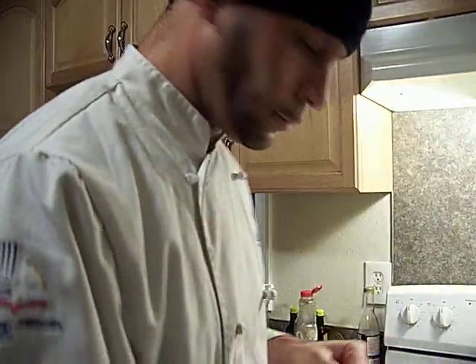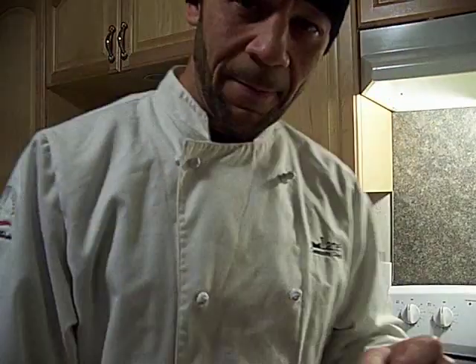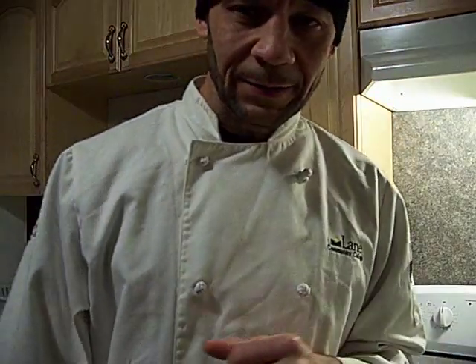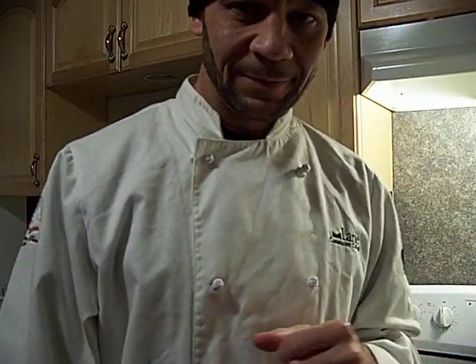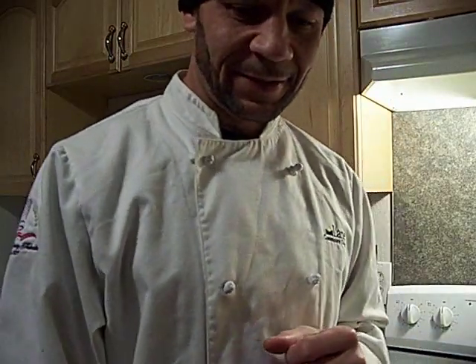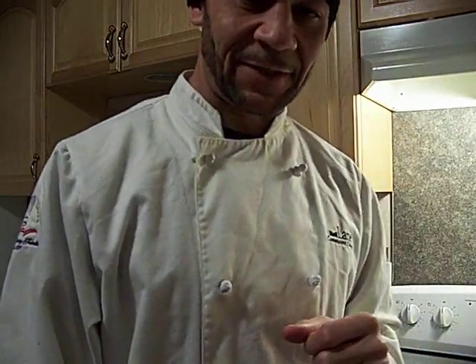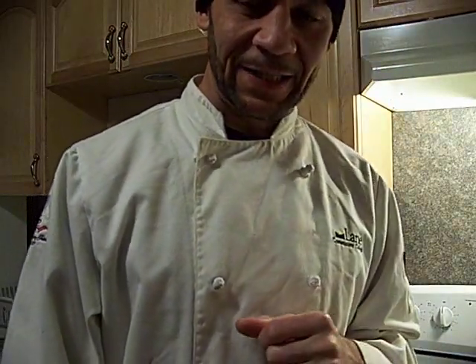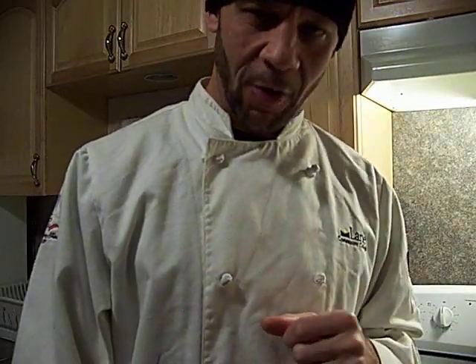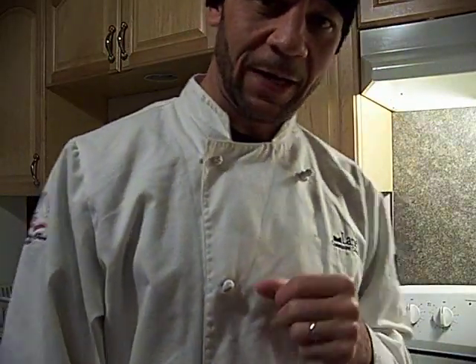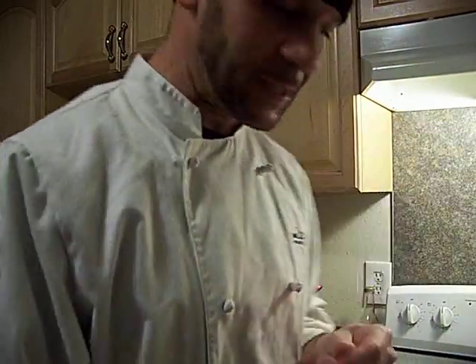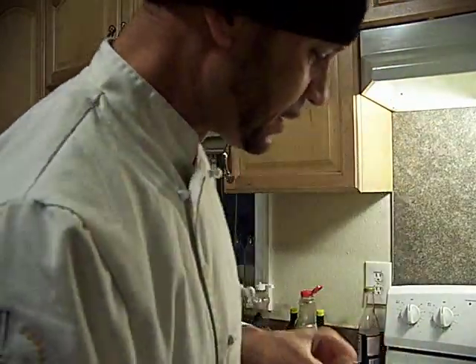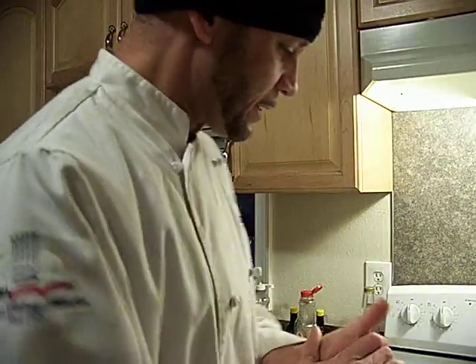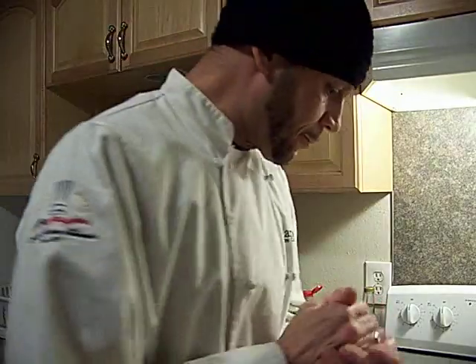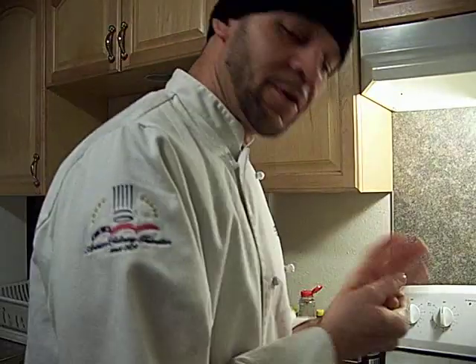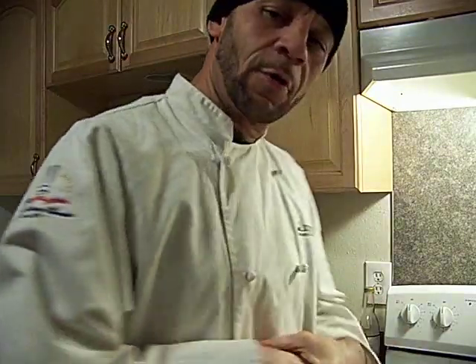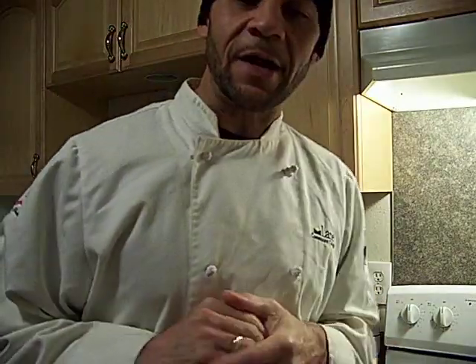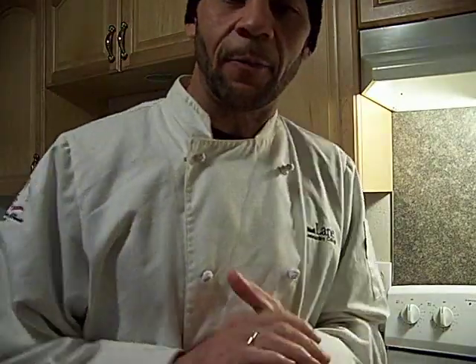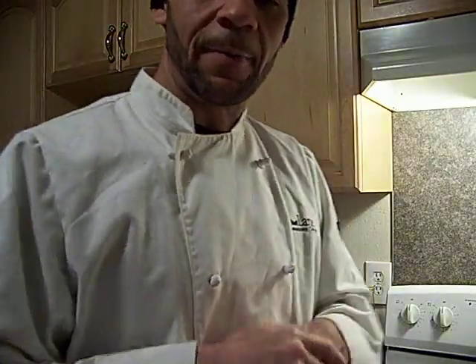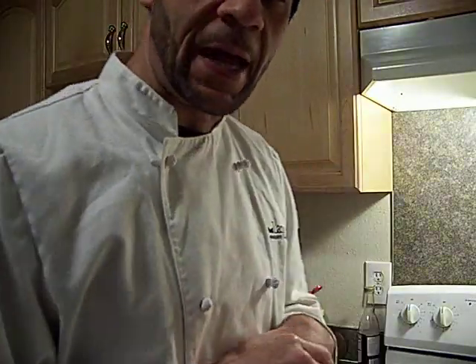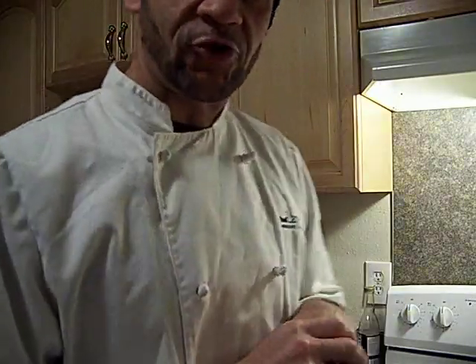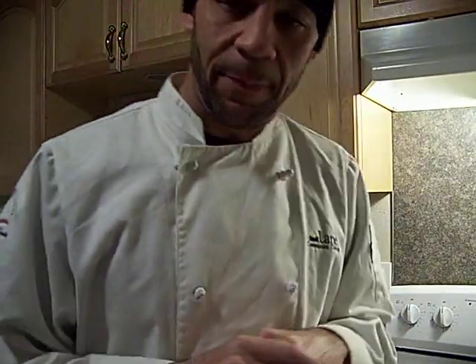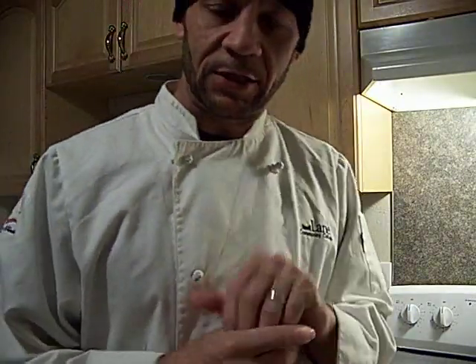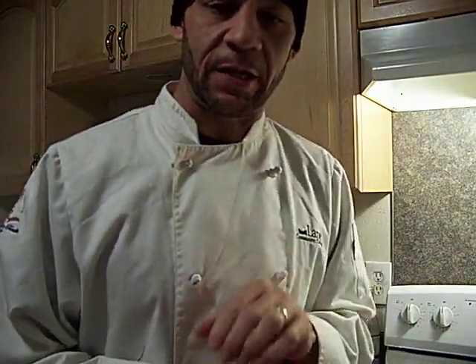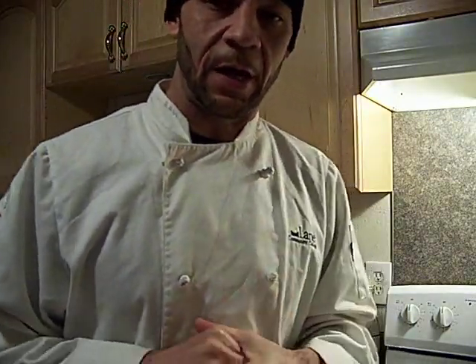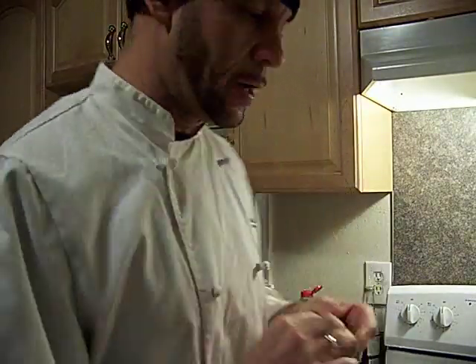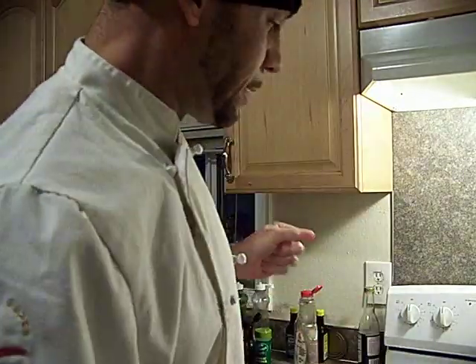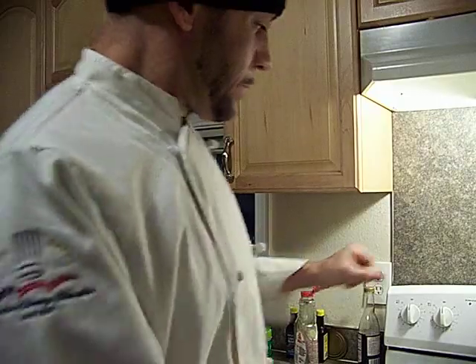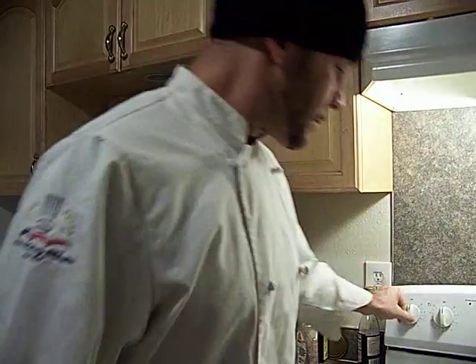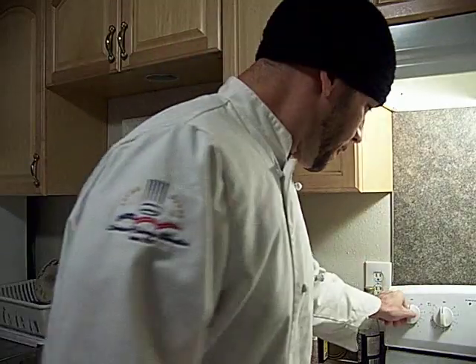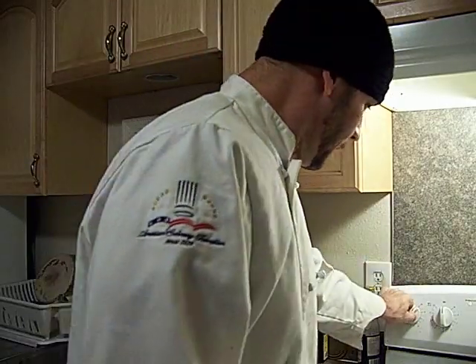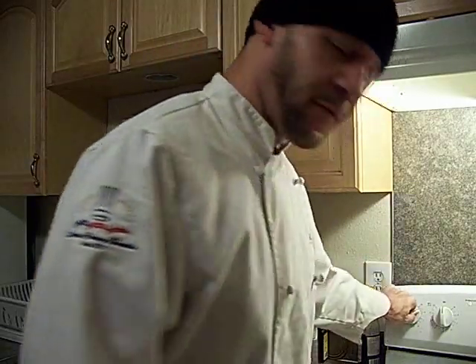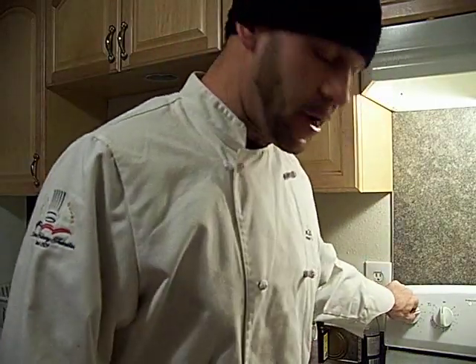Hey America, Chef John Ghetto Gourmet coming at you. Tonight we're going to use some more of the rice up — we're going to make a shrimp and chicken fried rice.